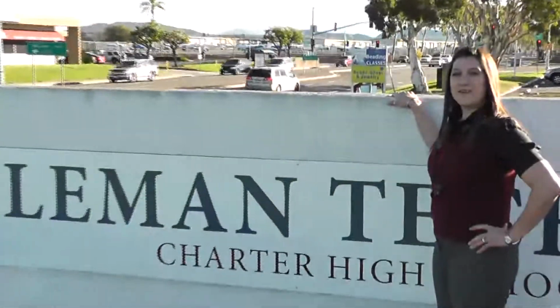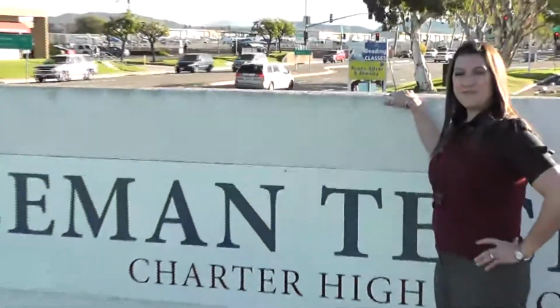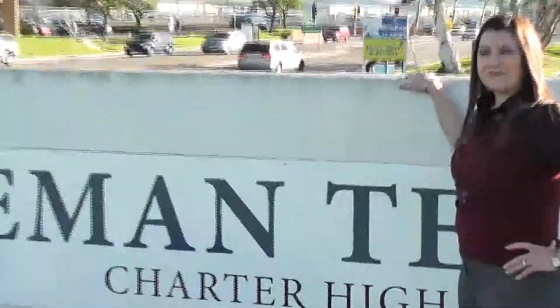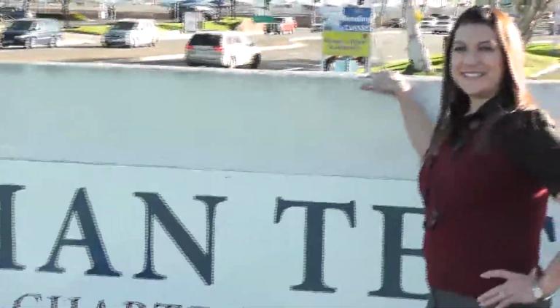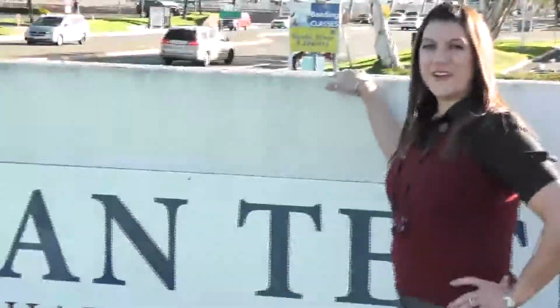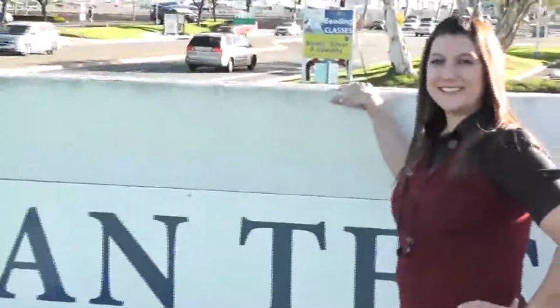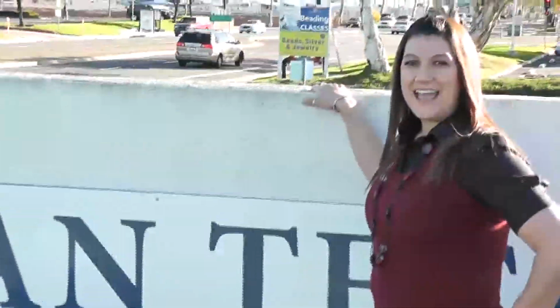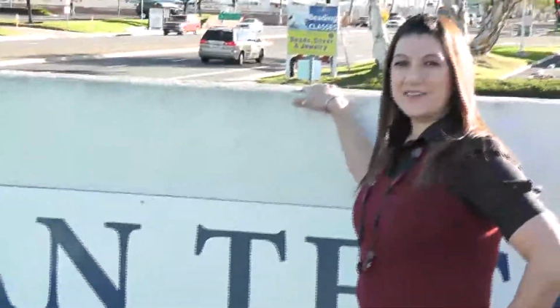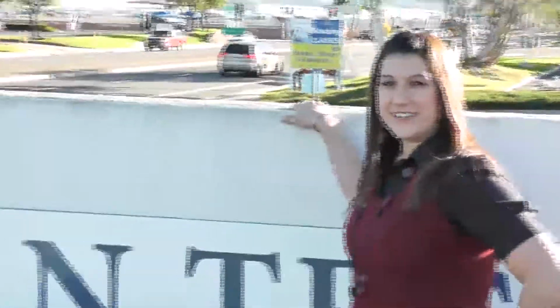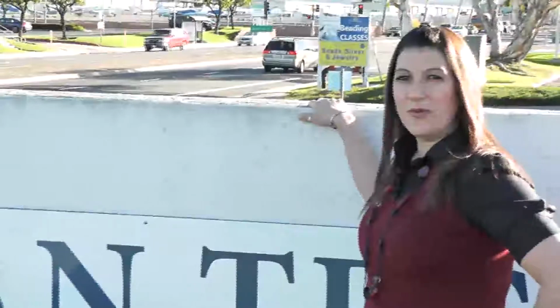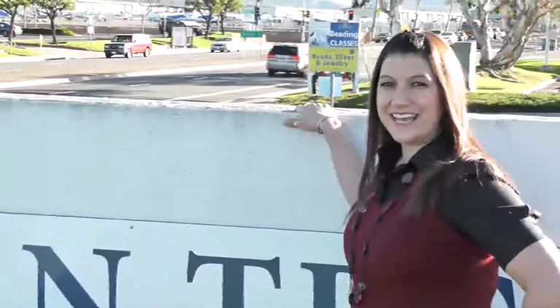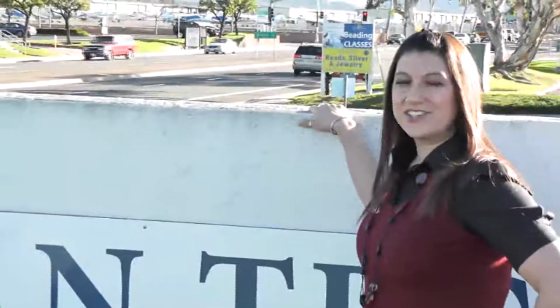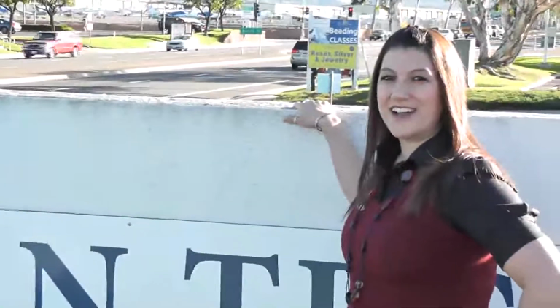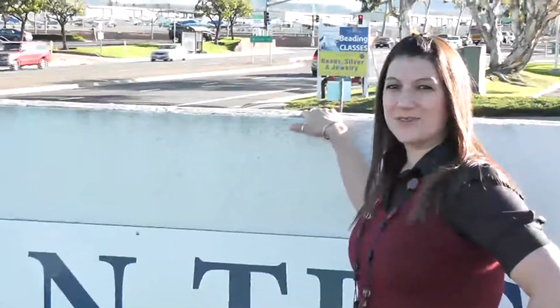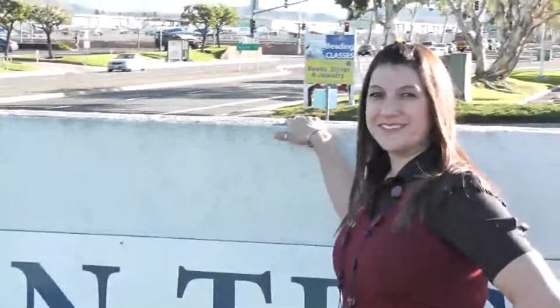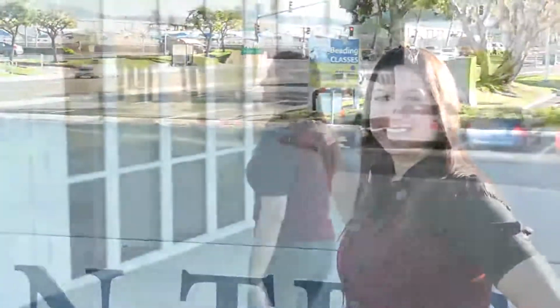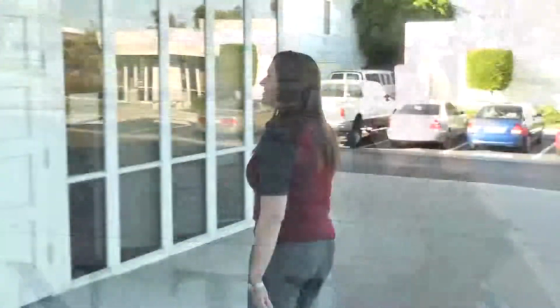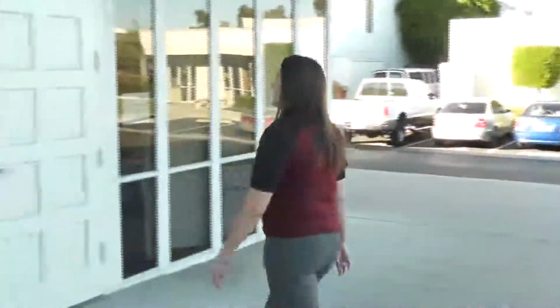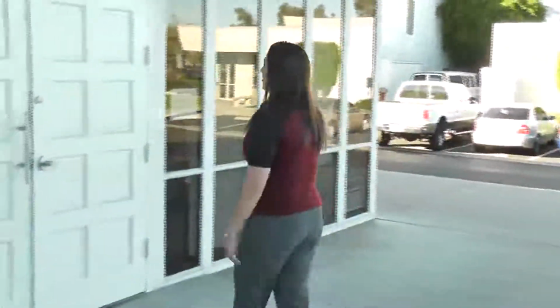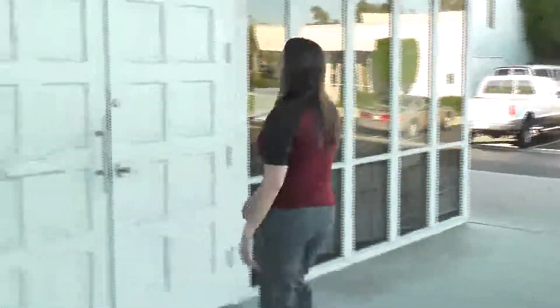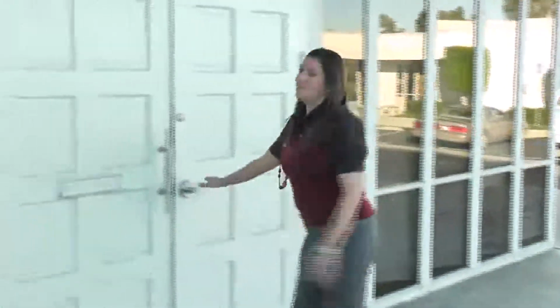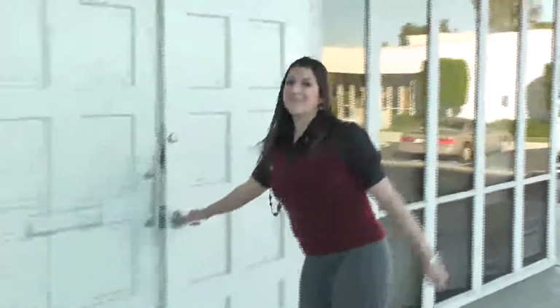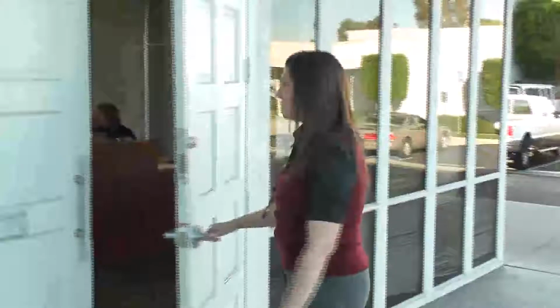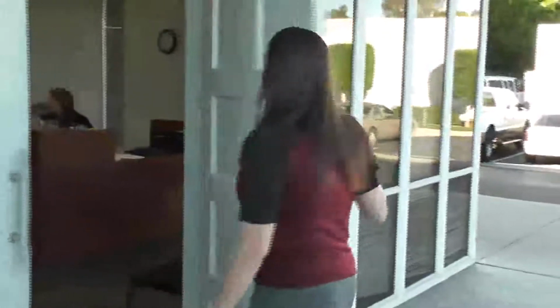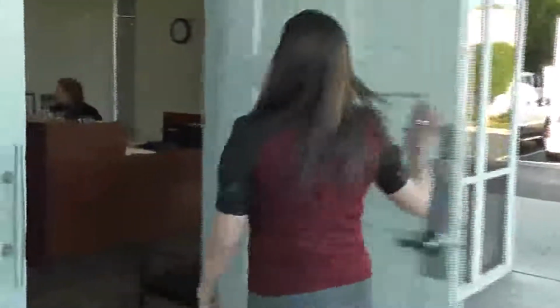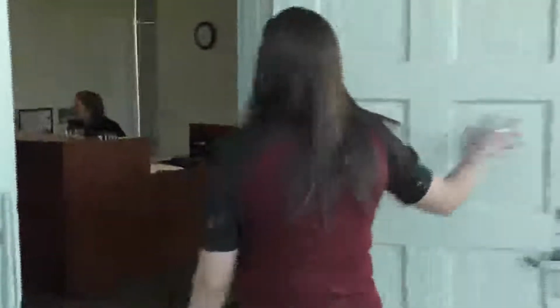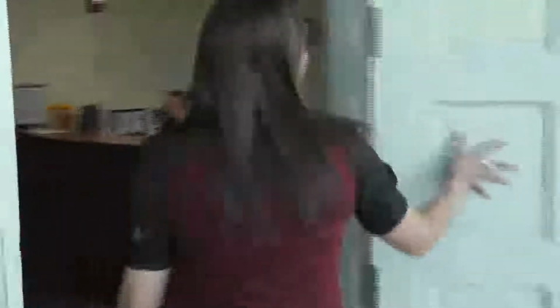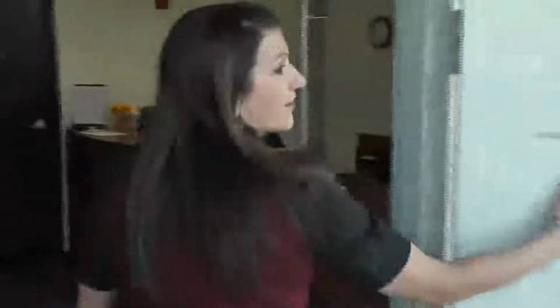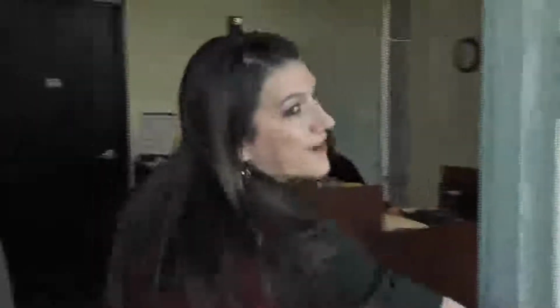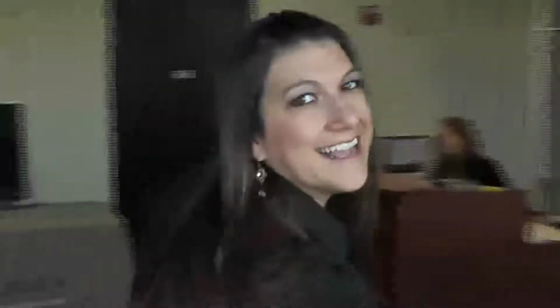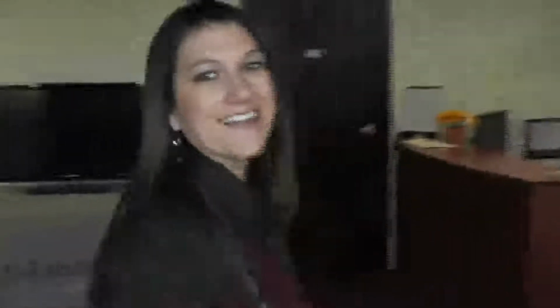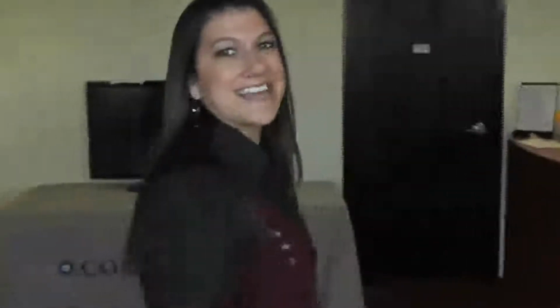Welcome families, friends, and the community to Coleman Tech Charter High School. The door is at Coleman Tech. You will meet our friendly and caring staff.